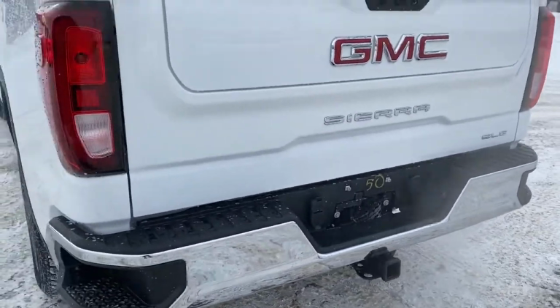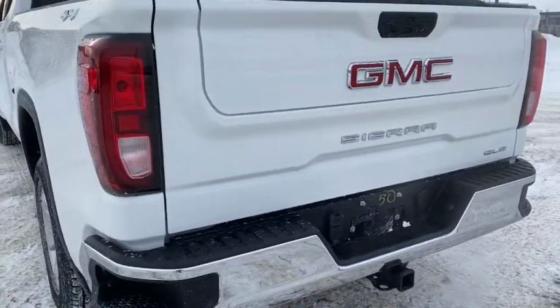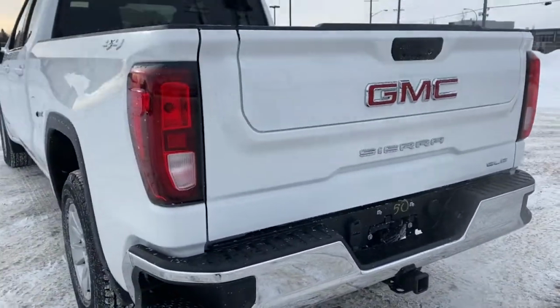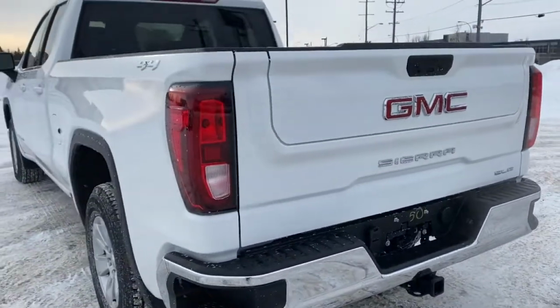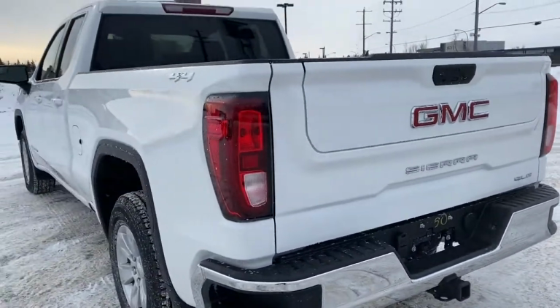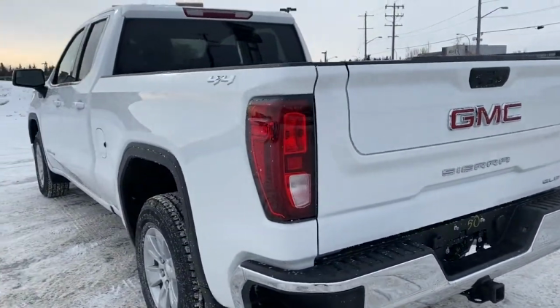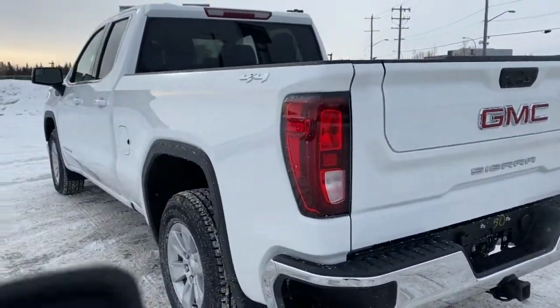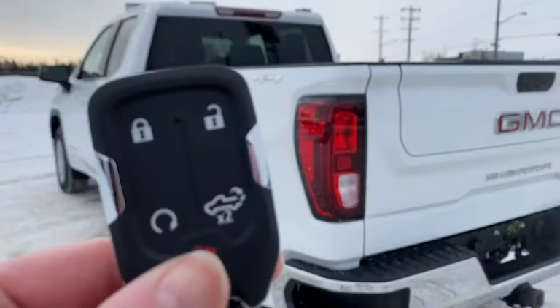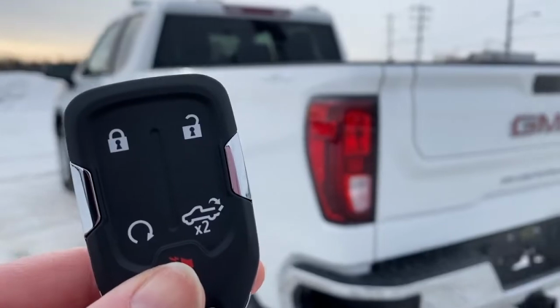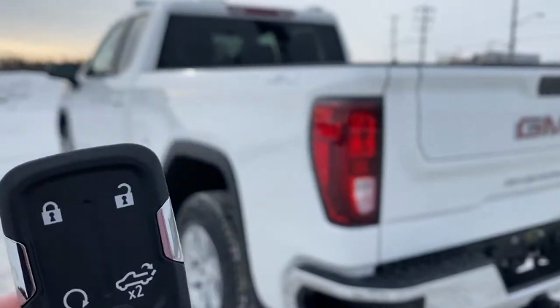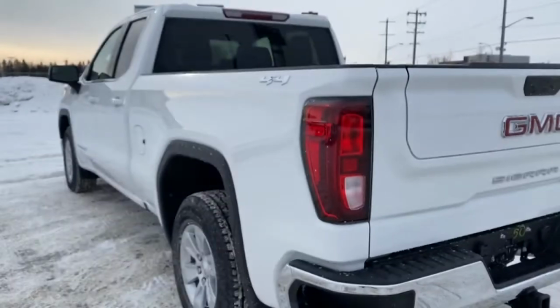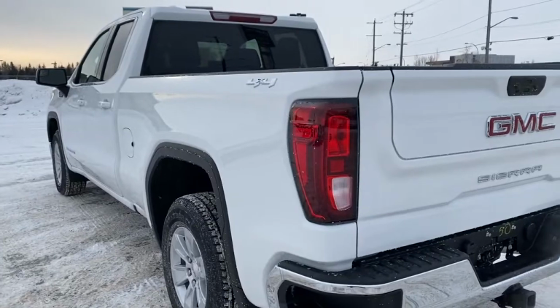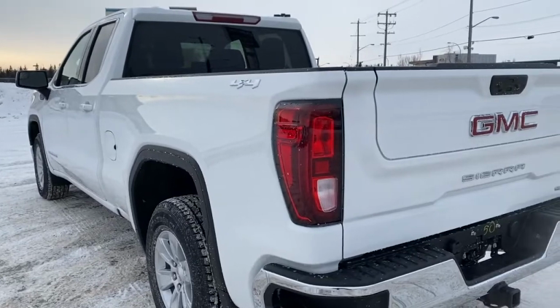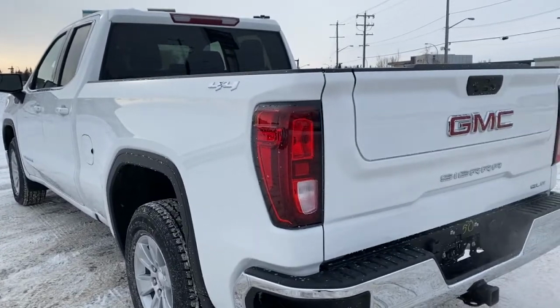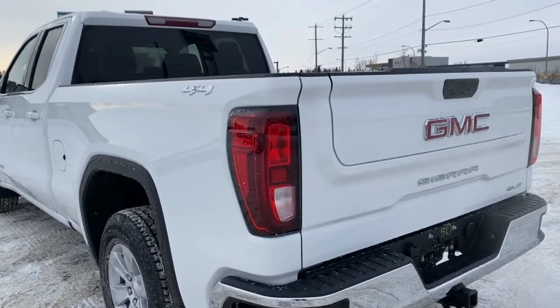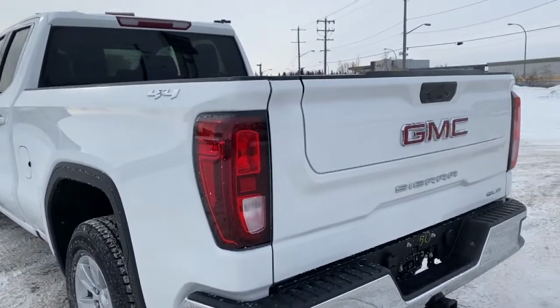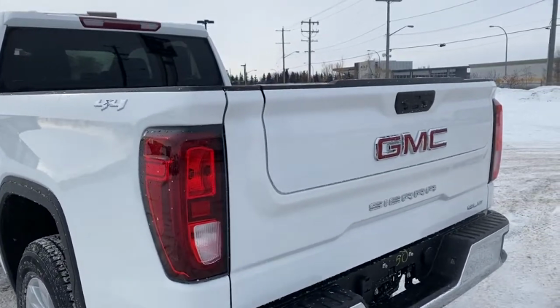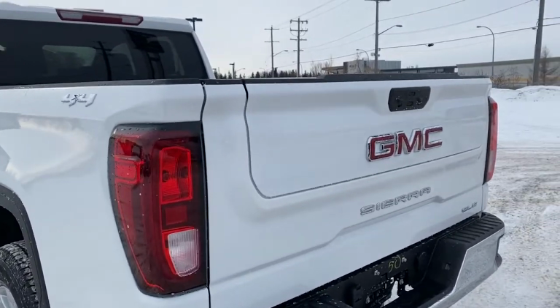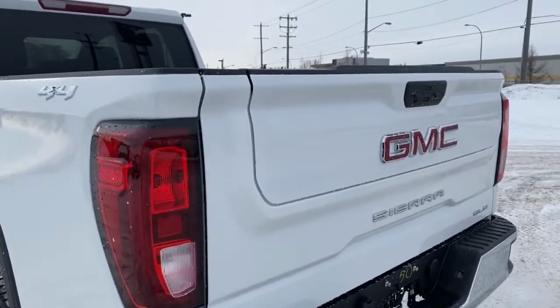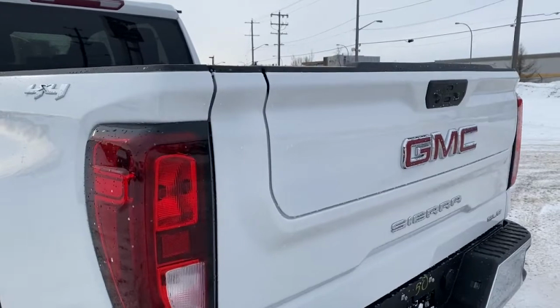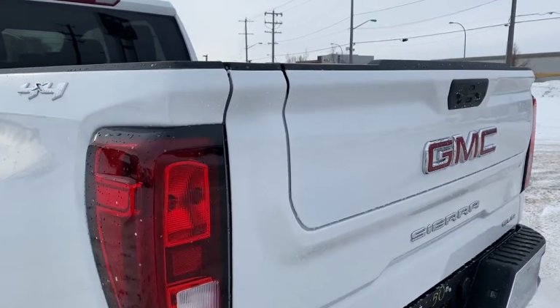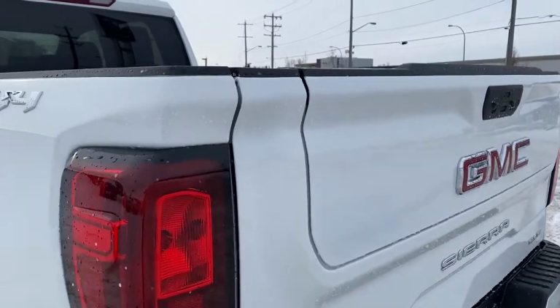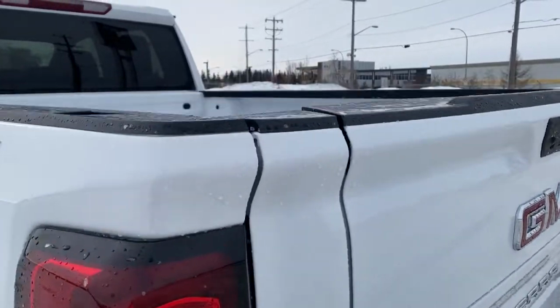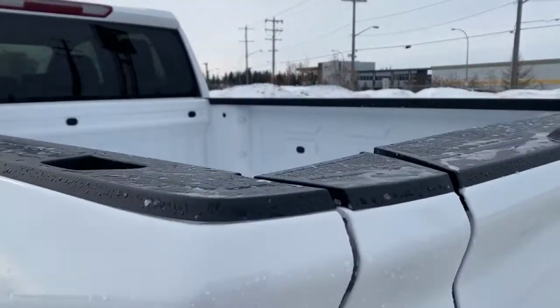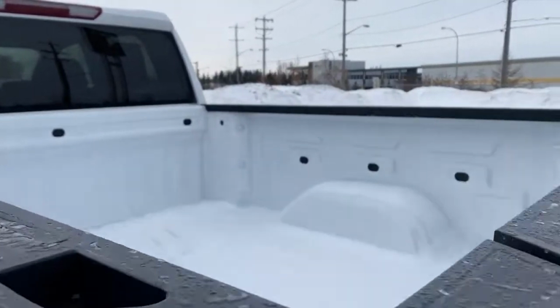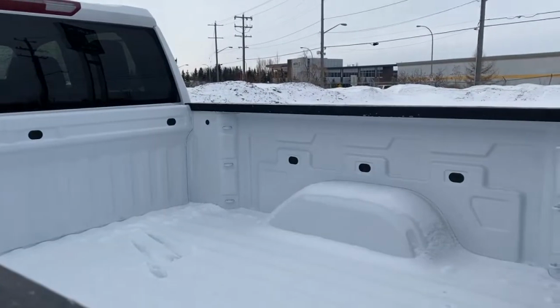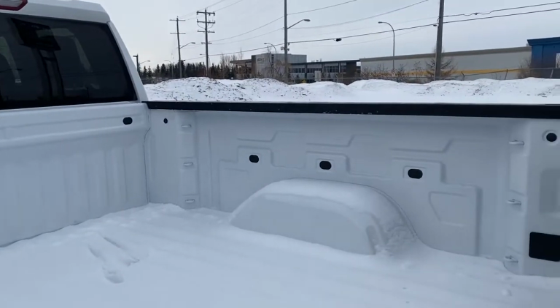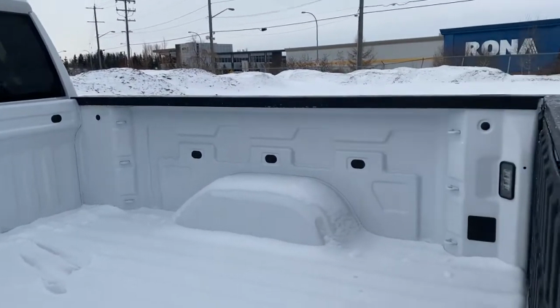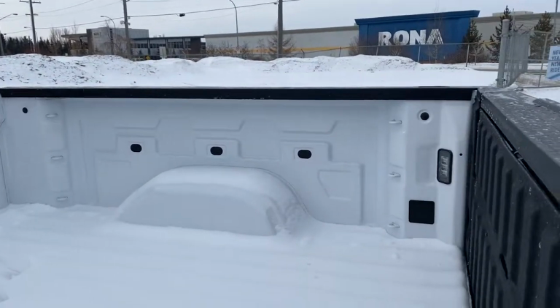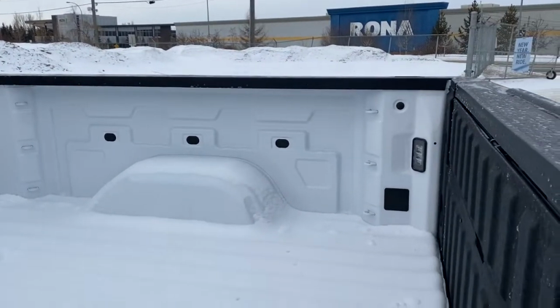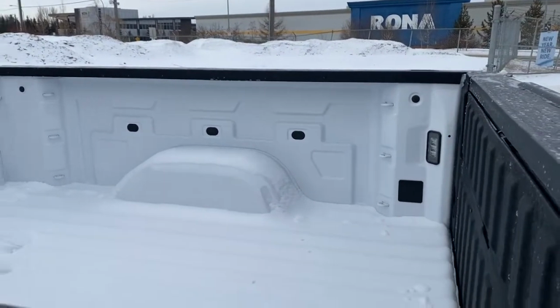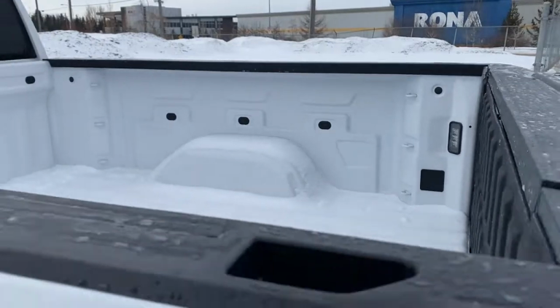This truck also has GM's easy lift and lower tailgate. We can use the key fob and push that button twice to drop it down. It's also got the multi-pro tailgate step. The box of the truck has 12 cargo hooks and LED box lighting.